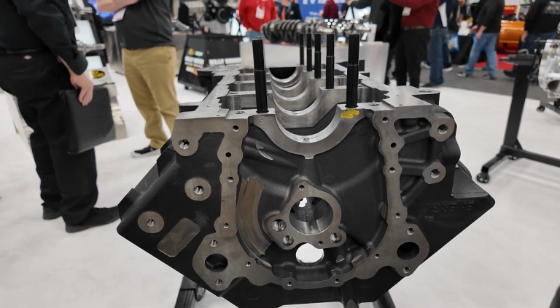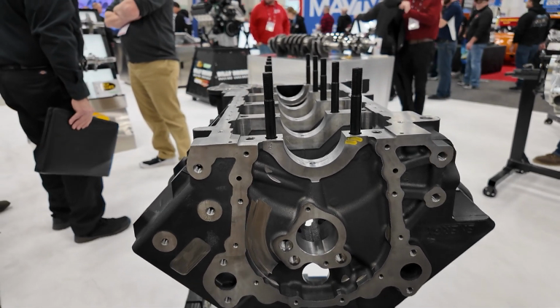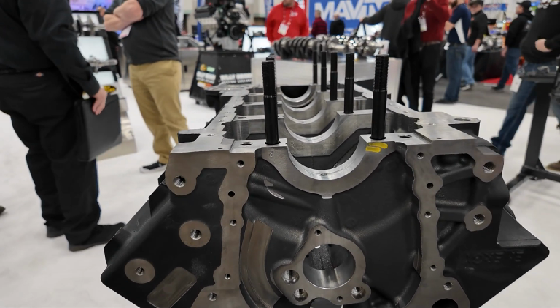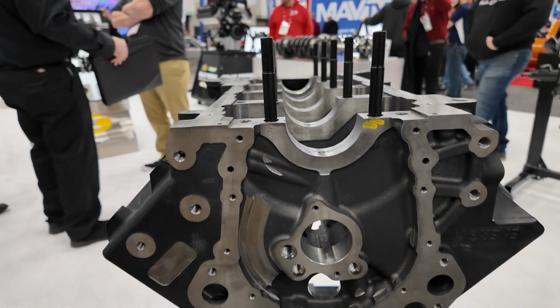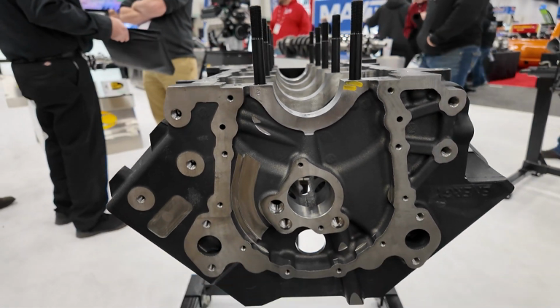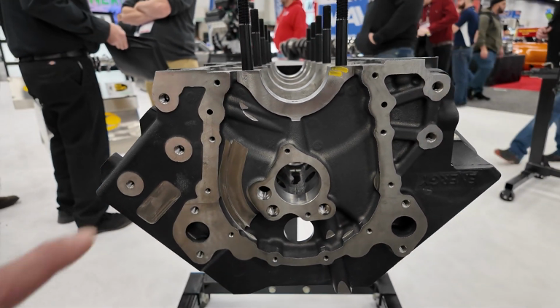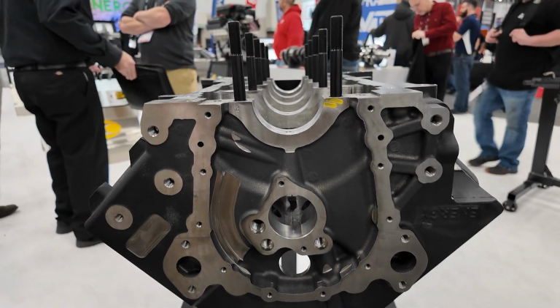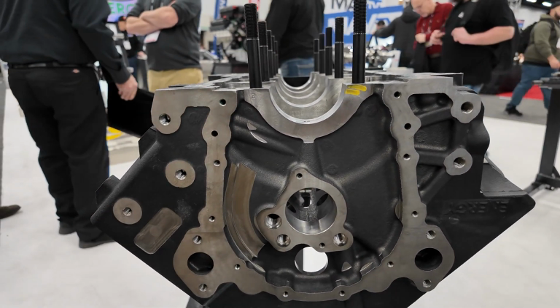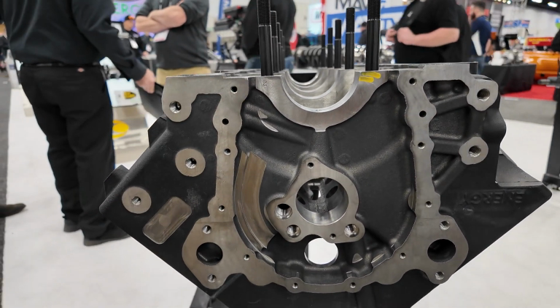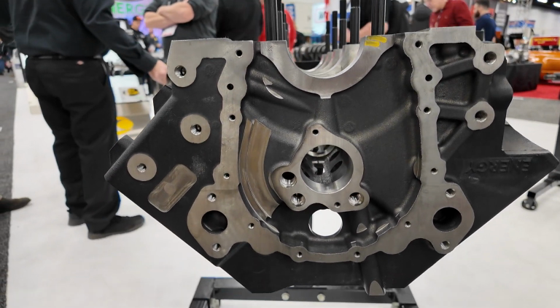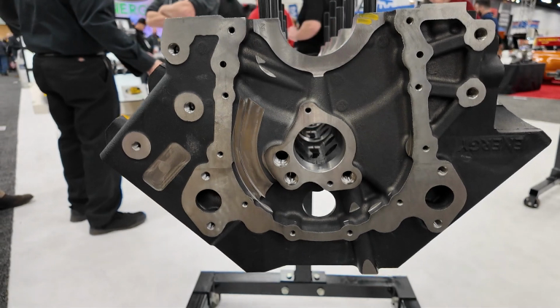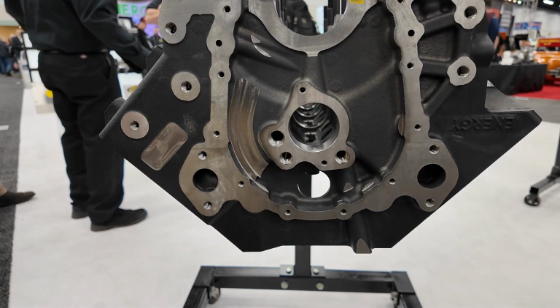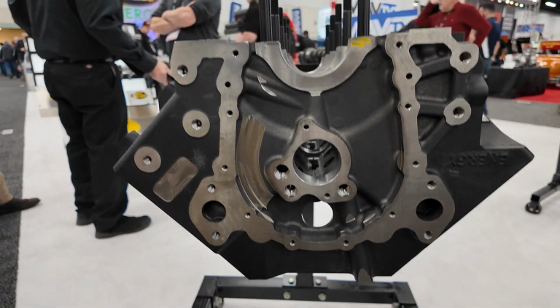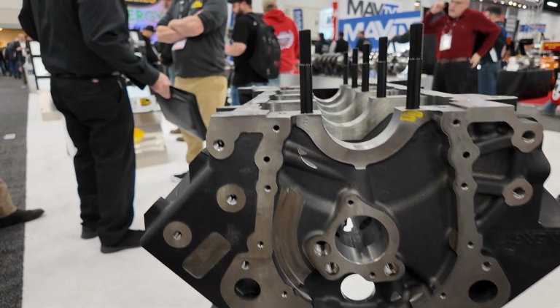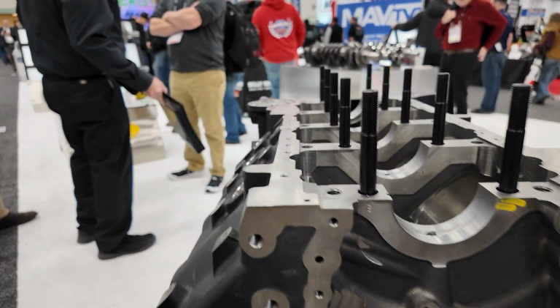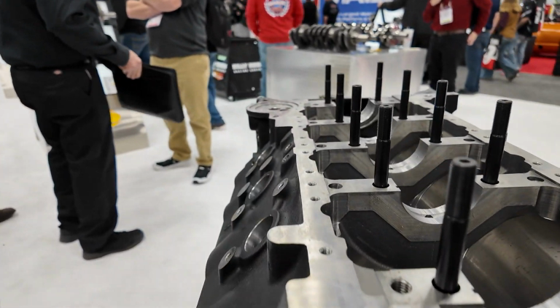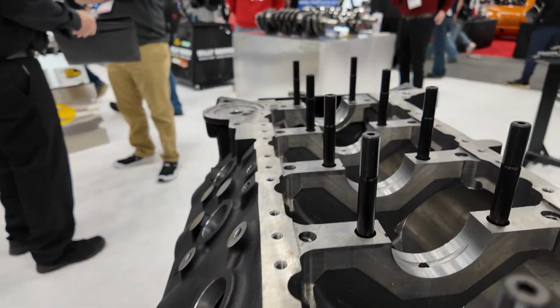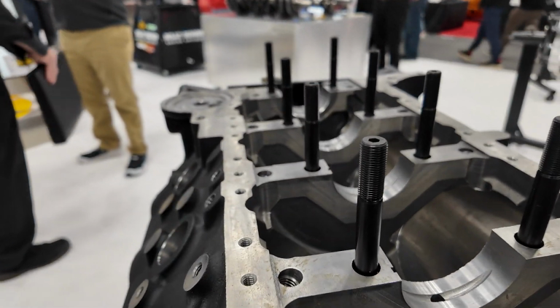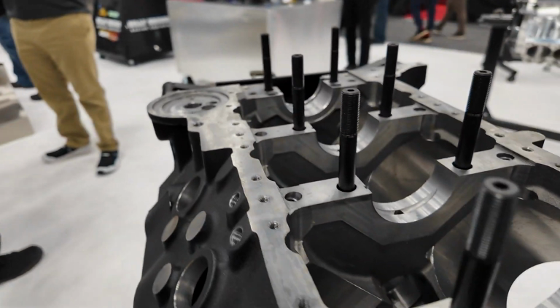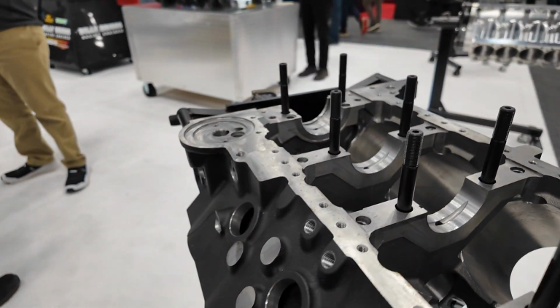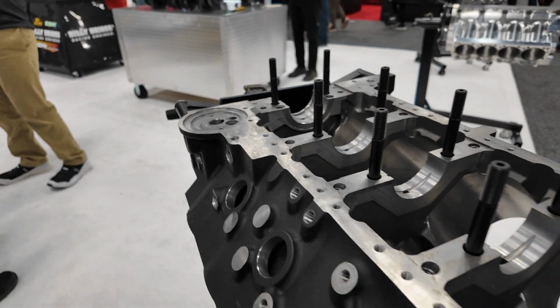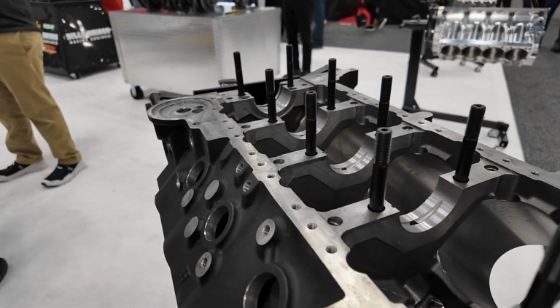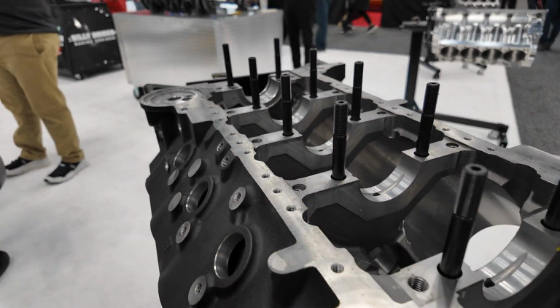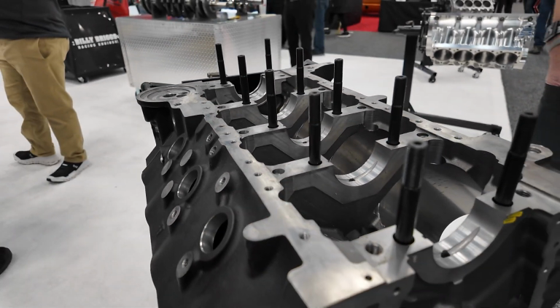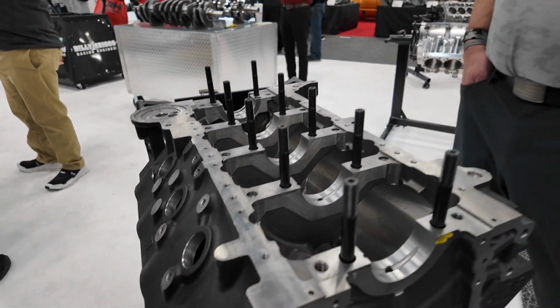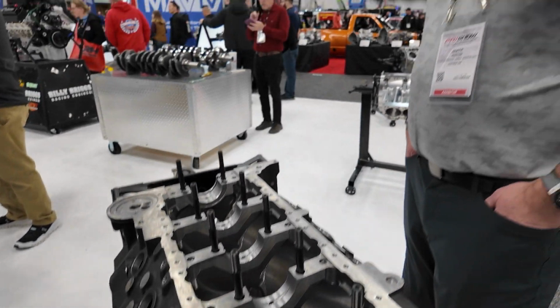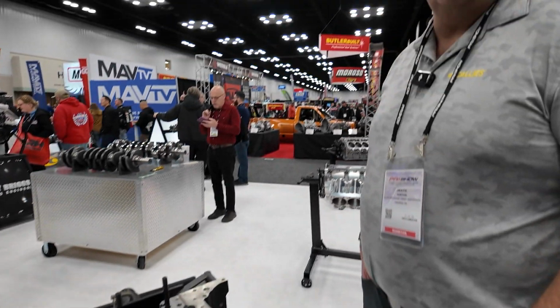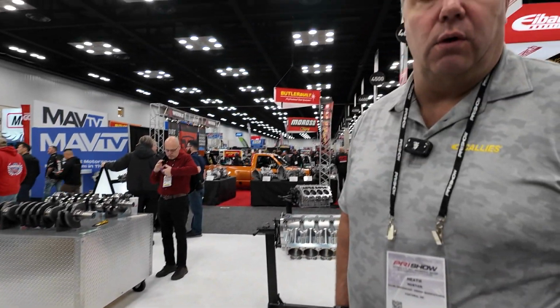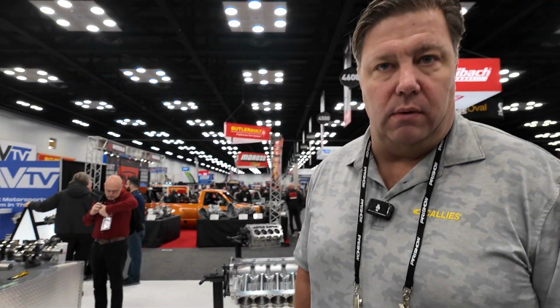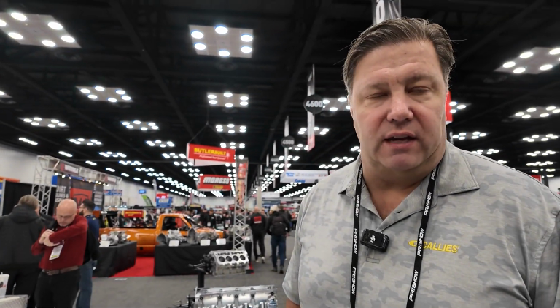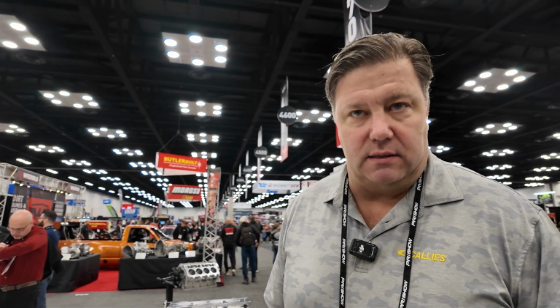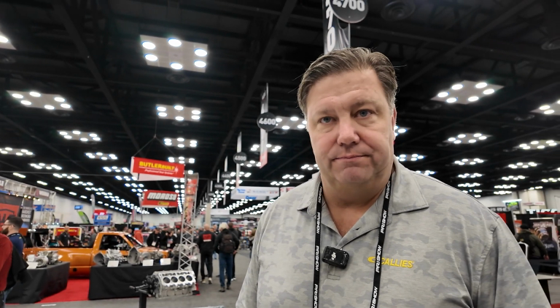Are you going to be offering different options in terms of camshaft size? Yes, we will, and we're still refining that at the moment. How about camshaft location? We're going to put it on the tunnel wall for different cam heights.